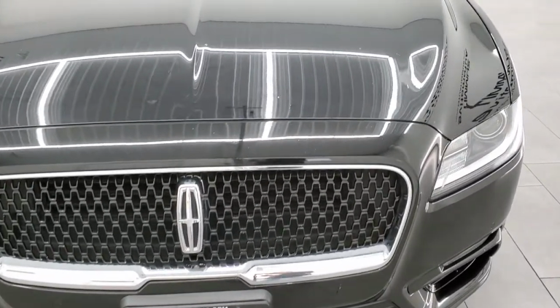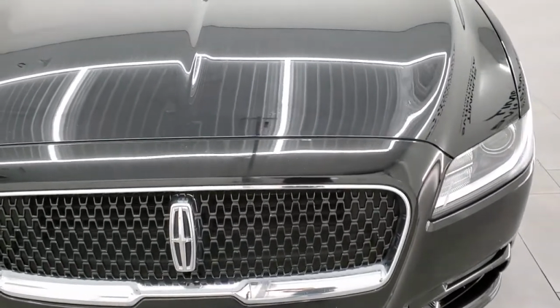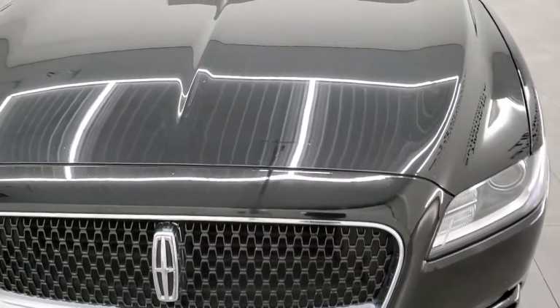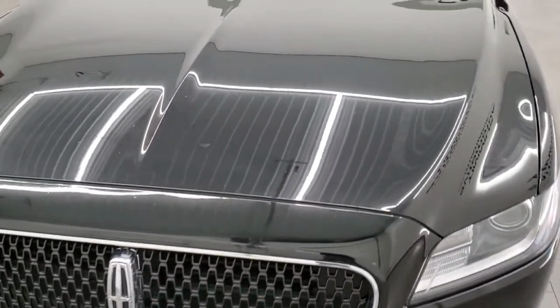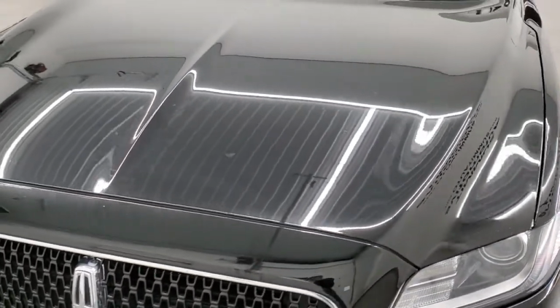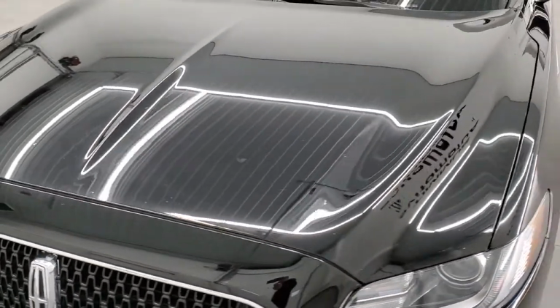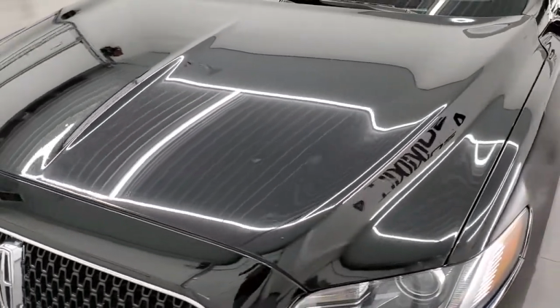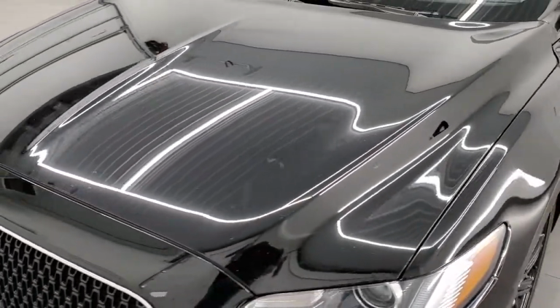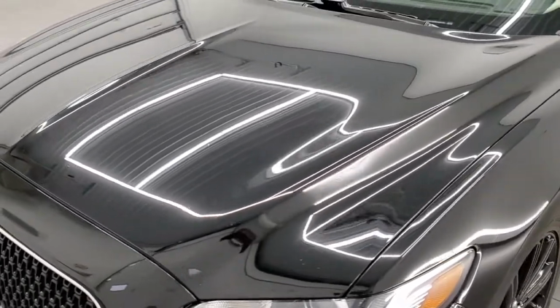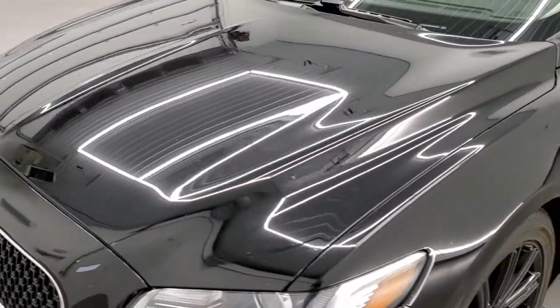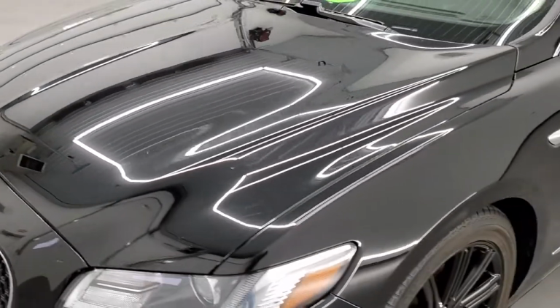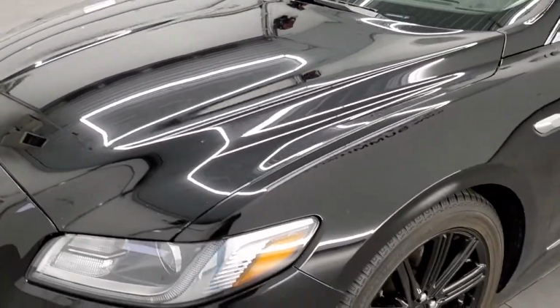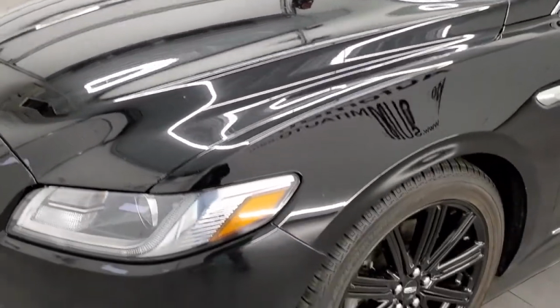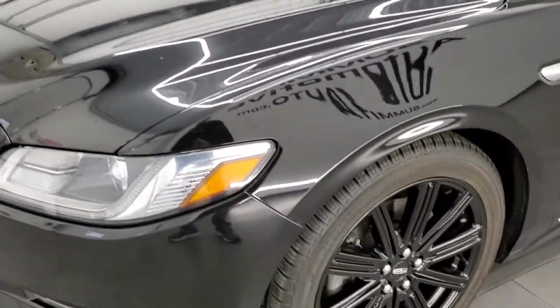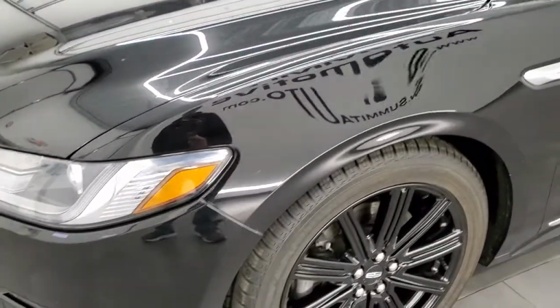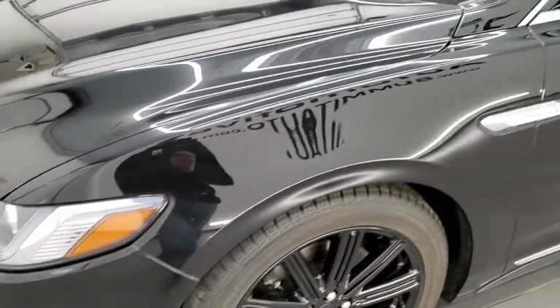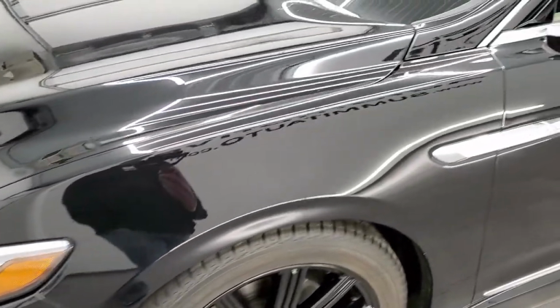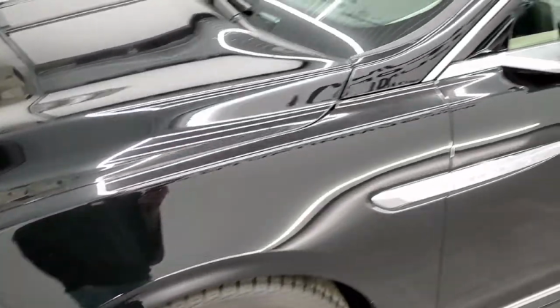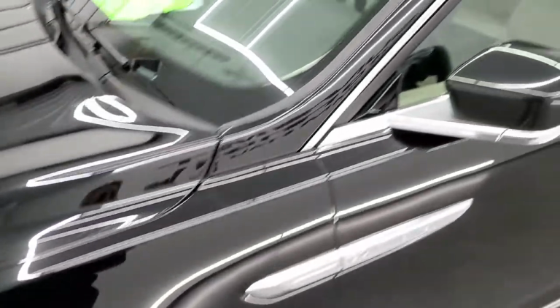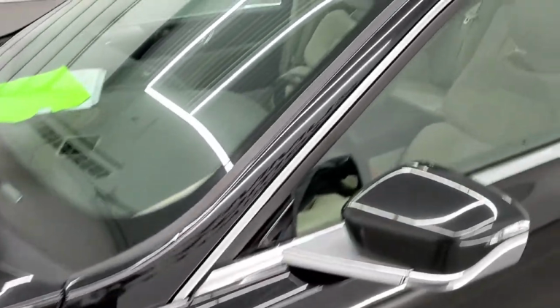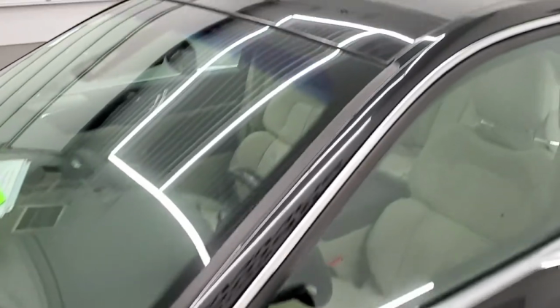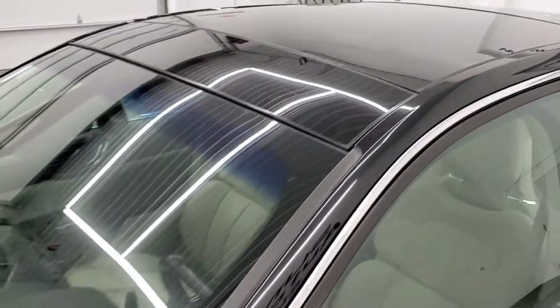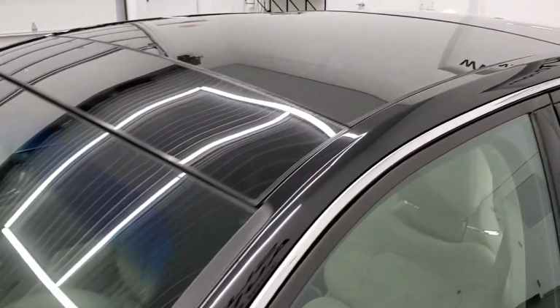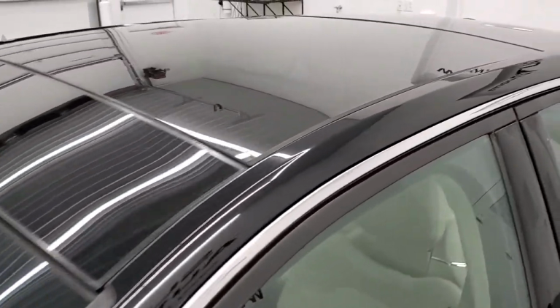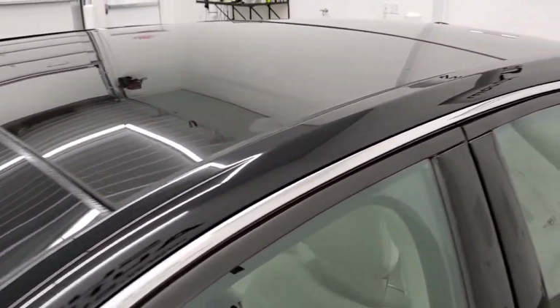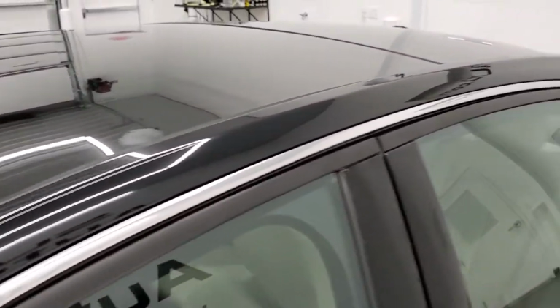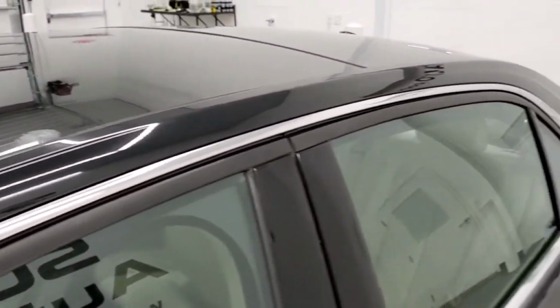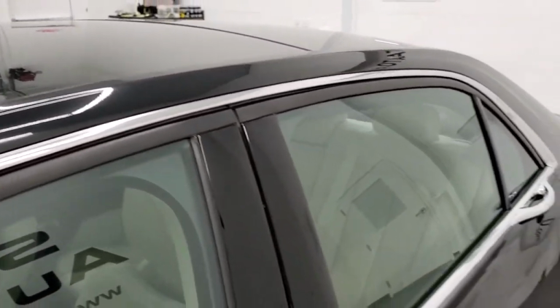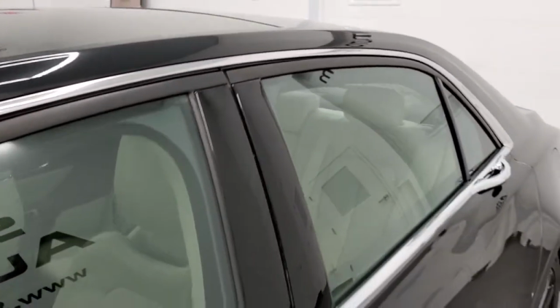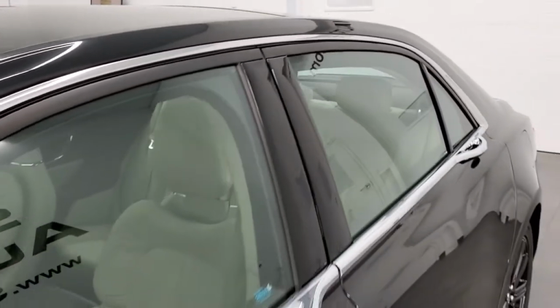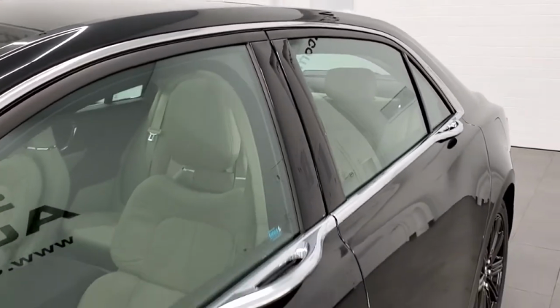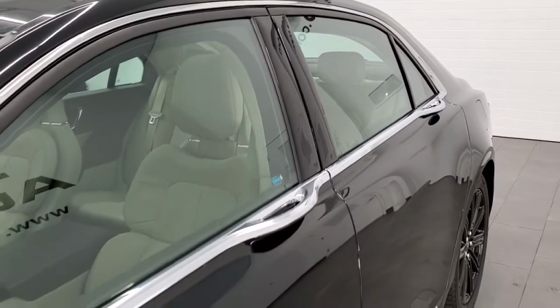We shoot all of our videos in 1080p, 60 frames per second, so if you have HD capabilities on your computer, tablet, or smartphone device, turn them on right now because it is definitely your best way to check out the quality and condition of the vehicle before seeing it in person.